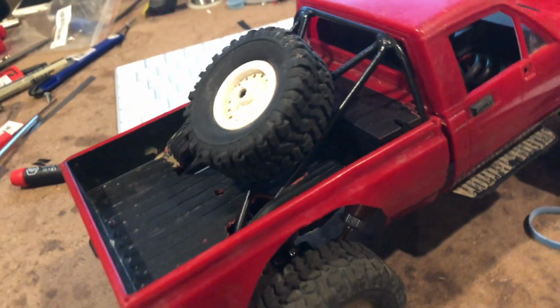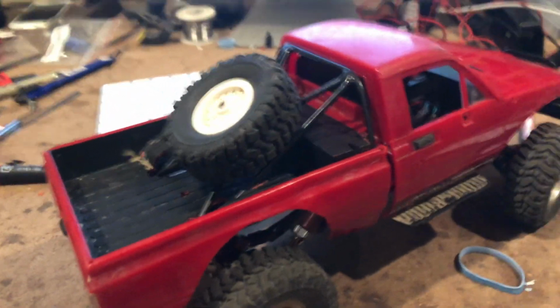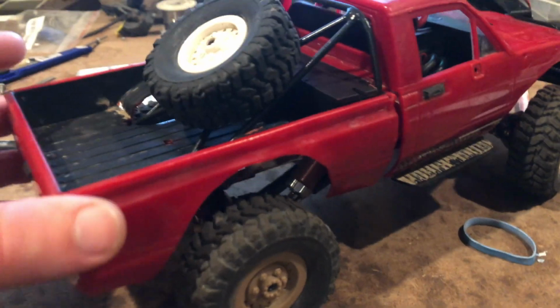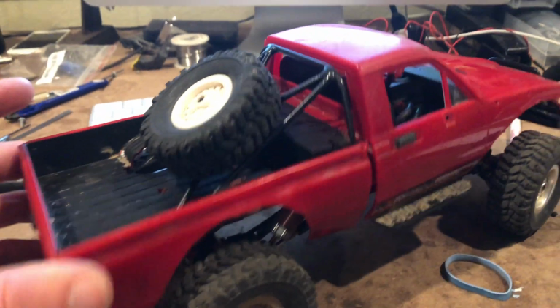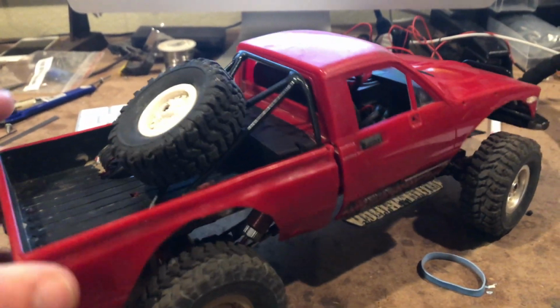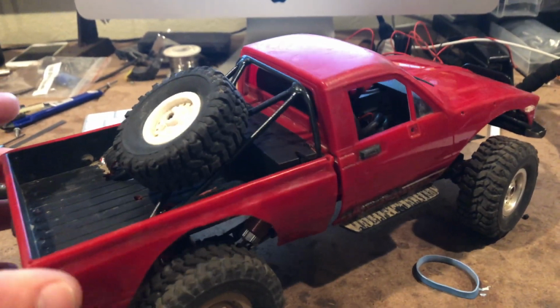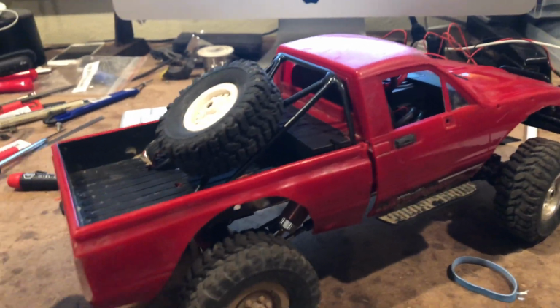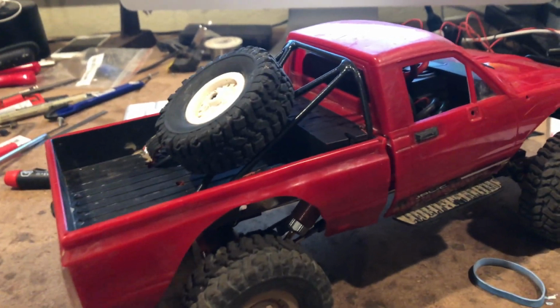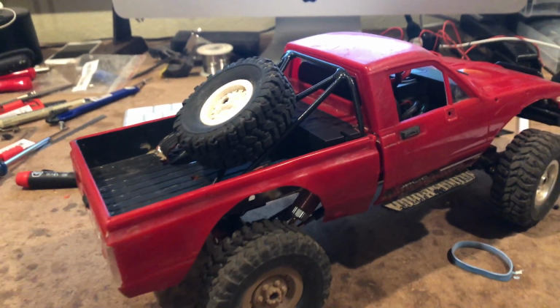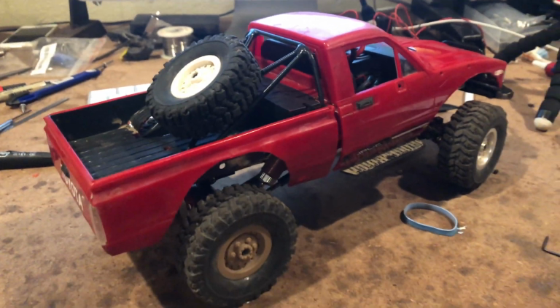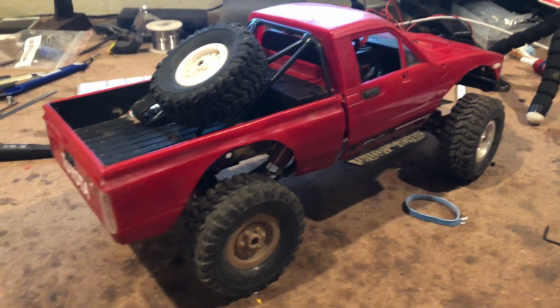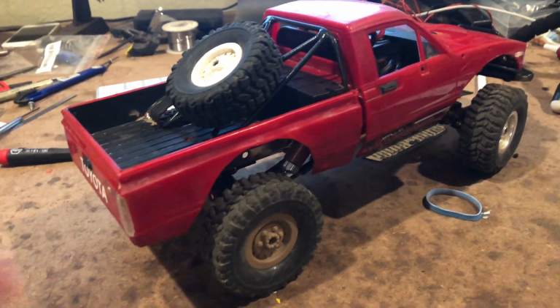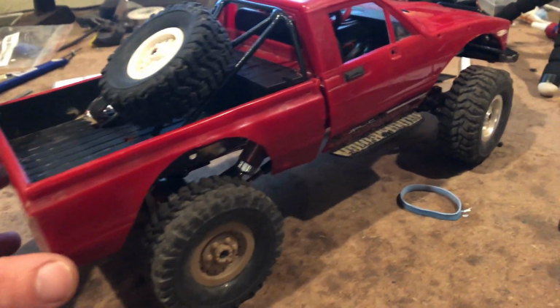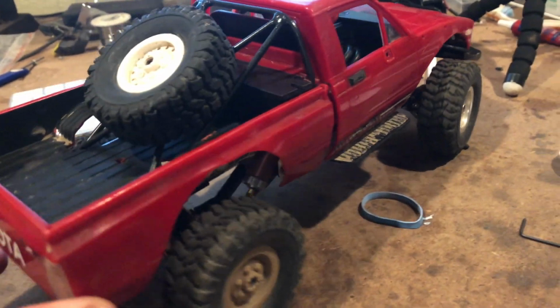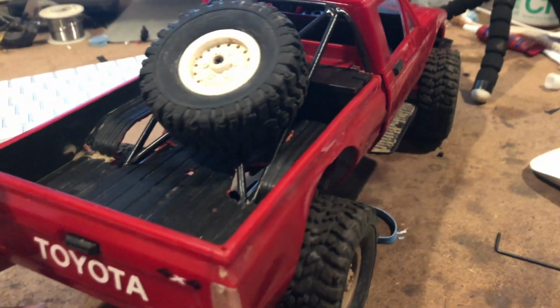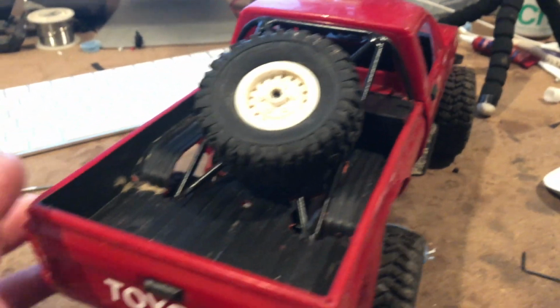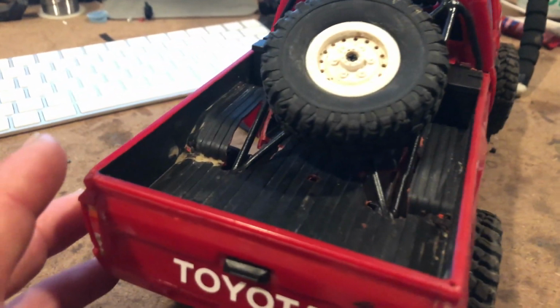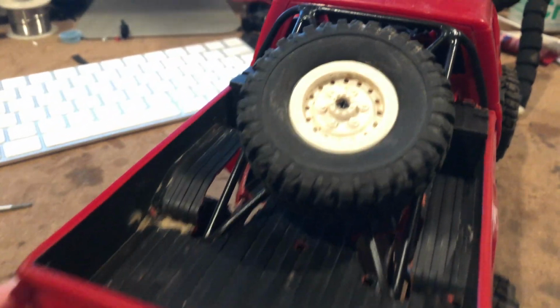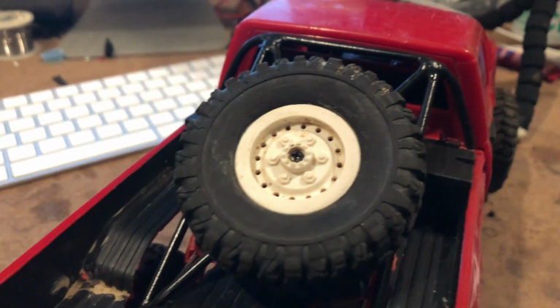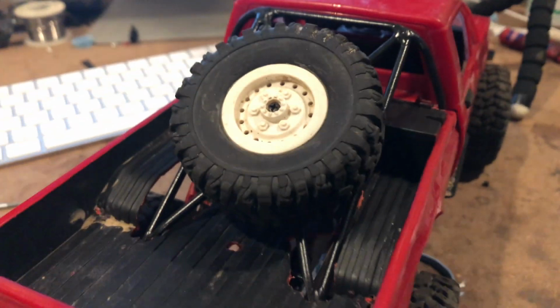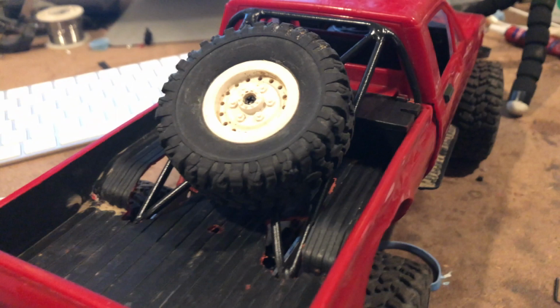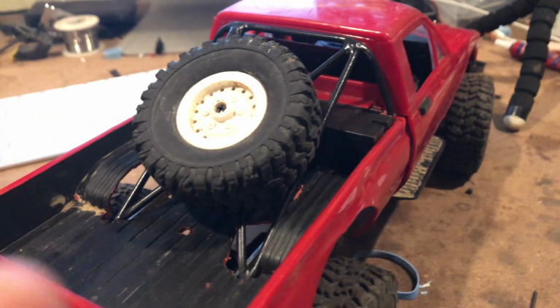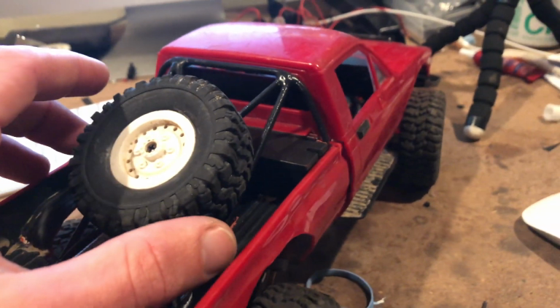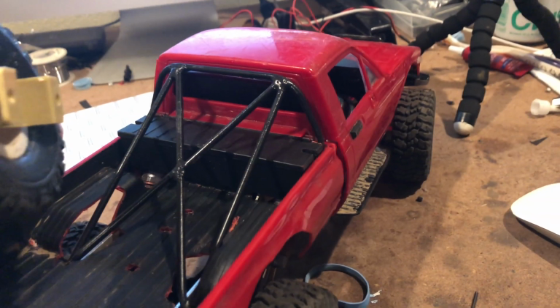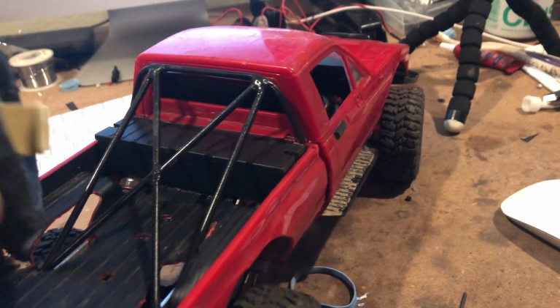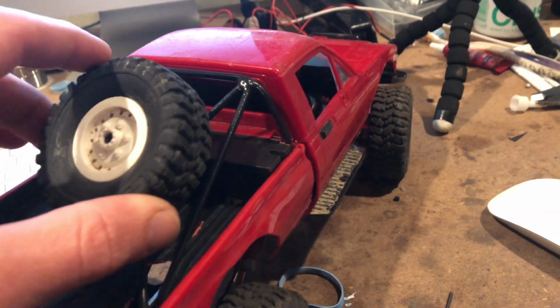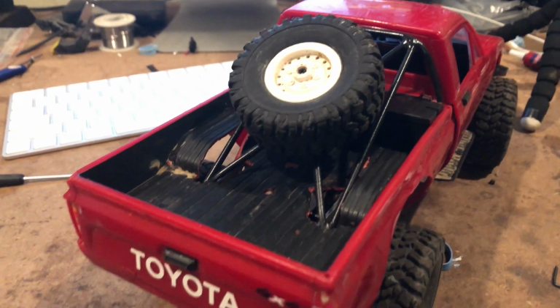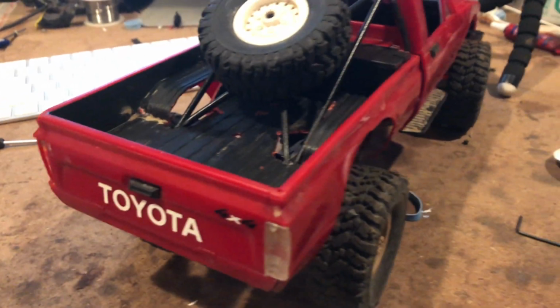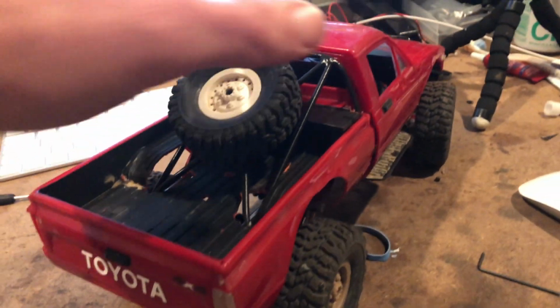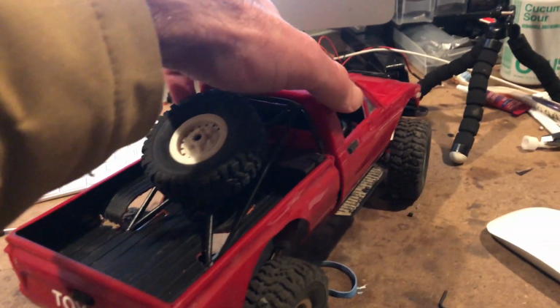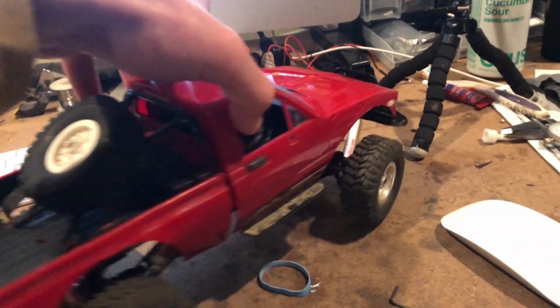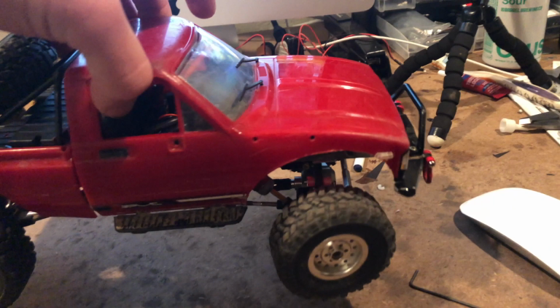The truck did really well today, but I realized I'm afraid to drive it in case it breaks. If it keeps breaking like this, I'm not going to fix it again — I'm just getting kind of fed up with it. So I've been looking at other trucks, pretty much between the WL Toys 12428,